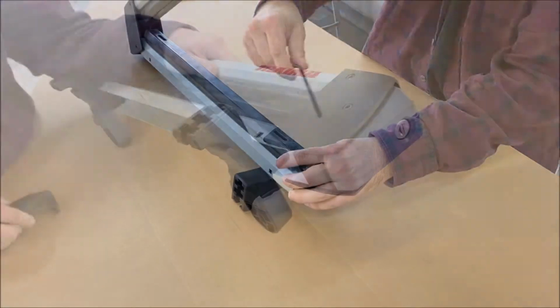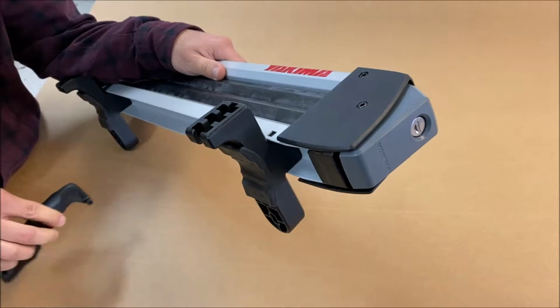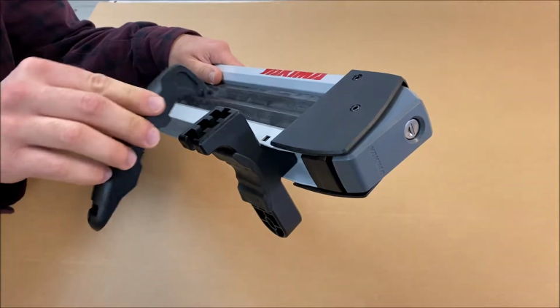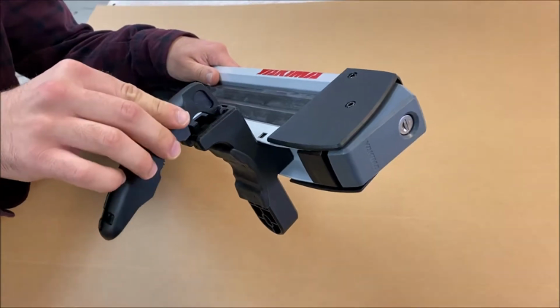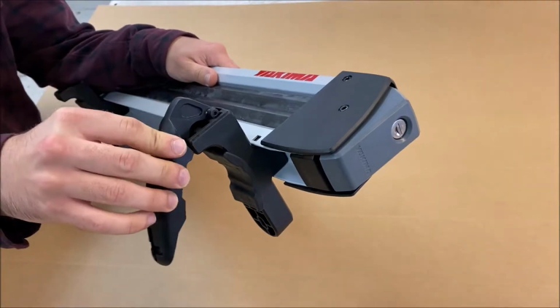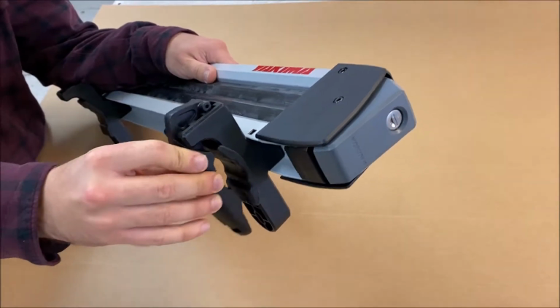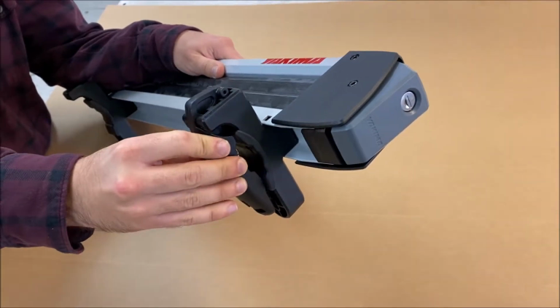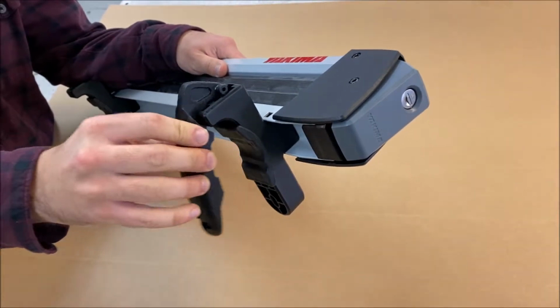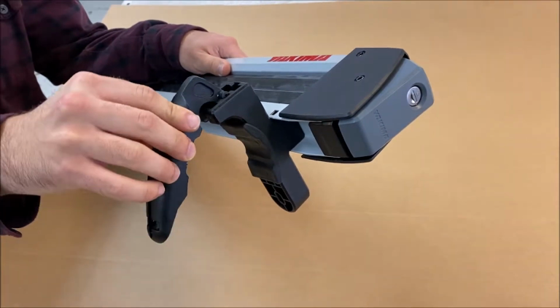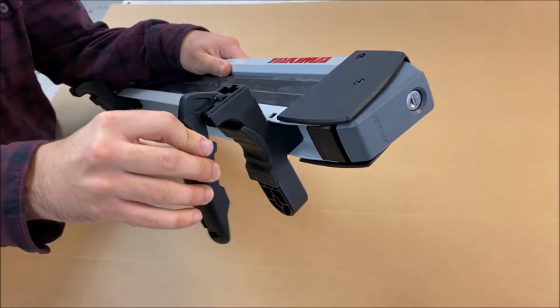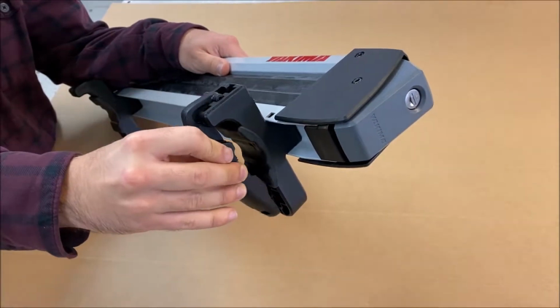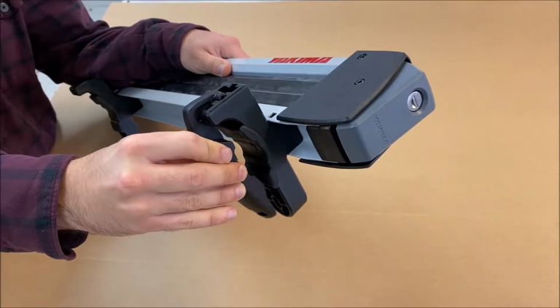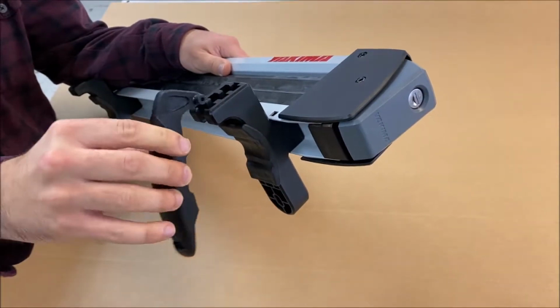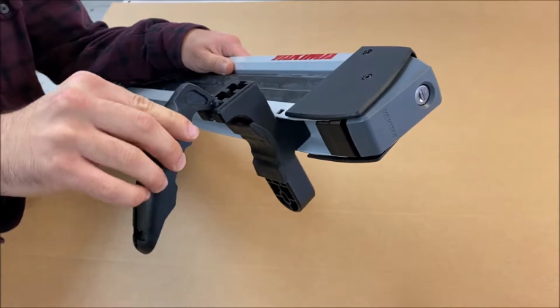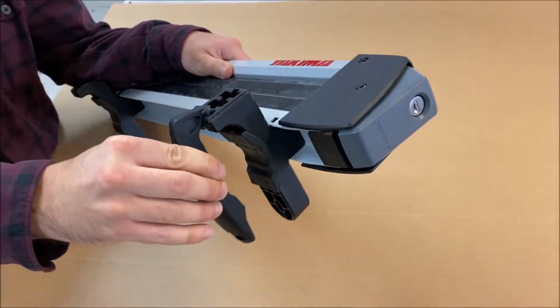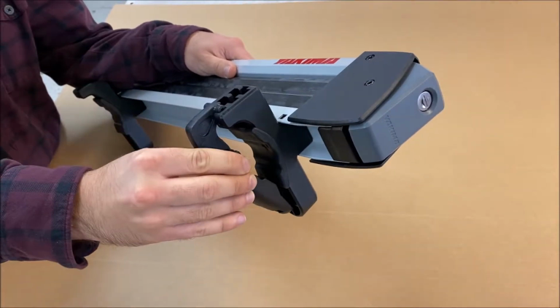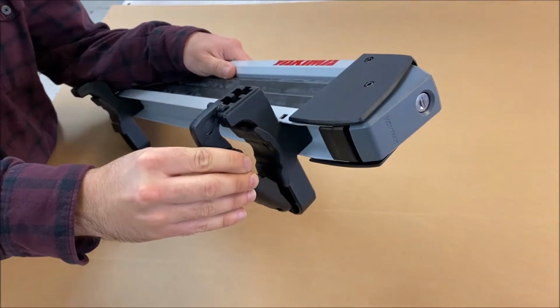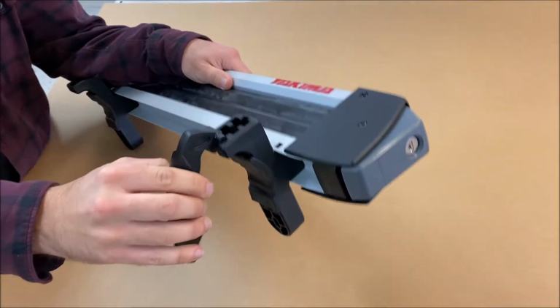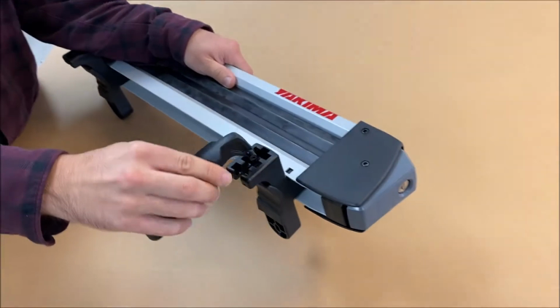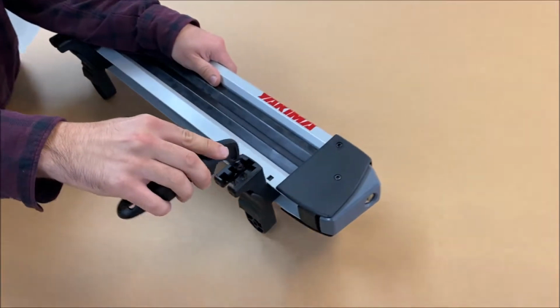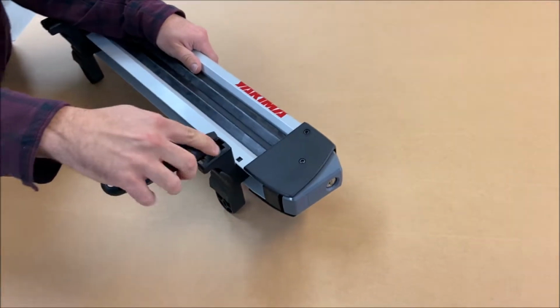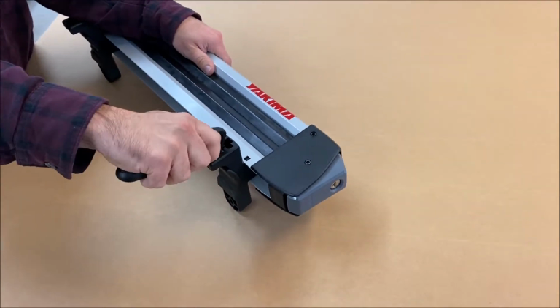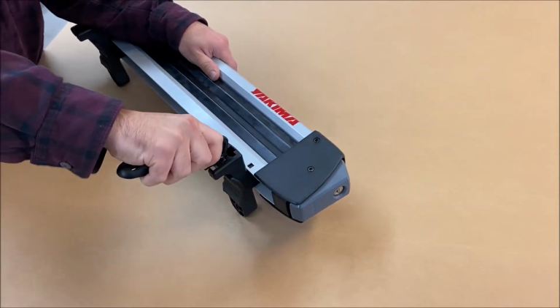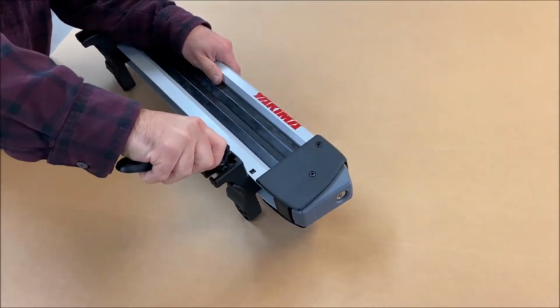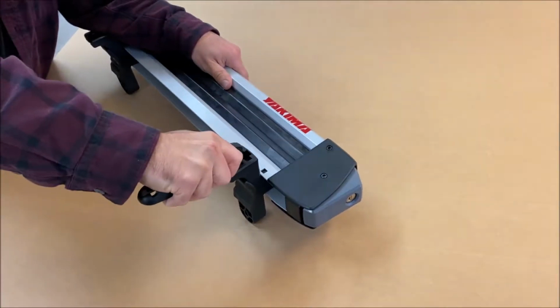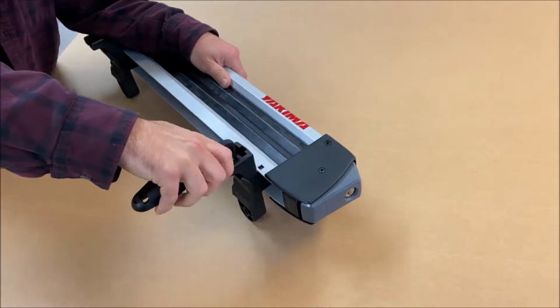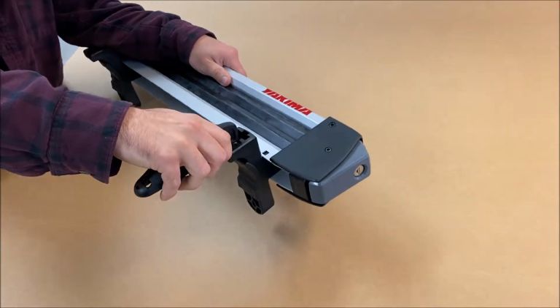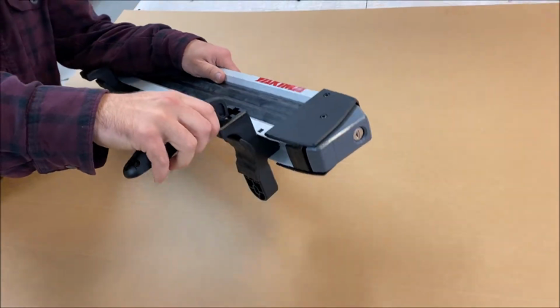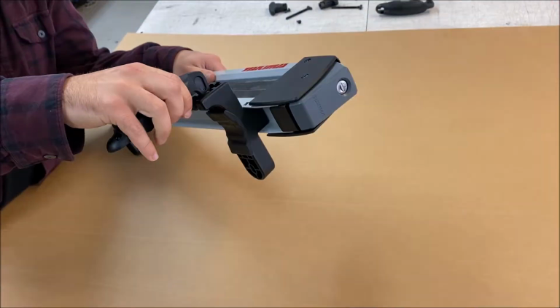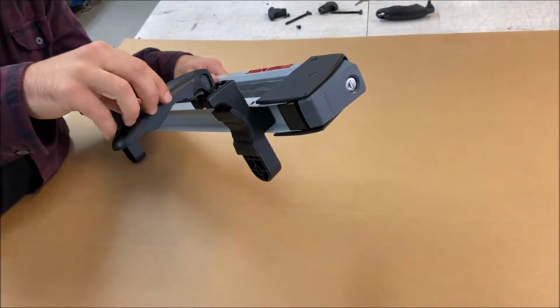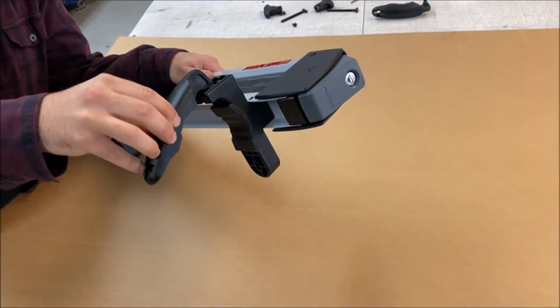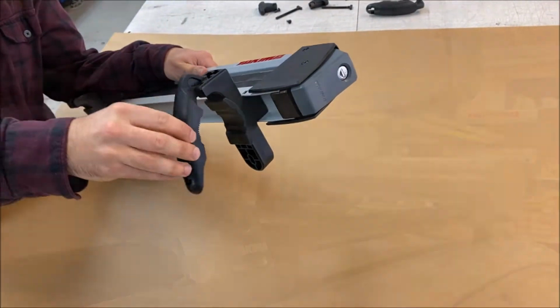Once the top mounts are fastened, you'll need to choose the appropriate slot for the underbar bracket. Depending on your style crossbars, you may need to adjust the clamp to see which option best fits your crossbars. The second slot will fit the majority of crossbars on the market.